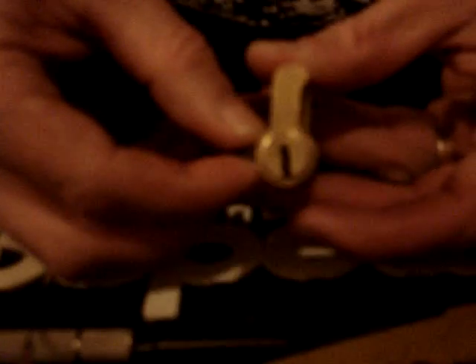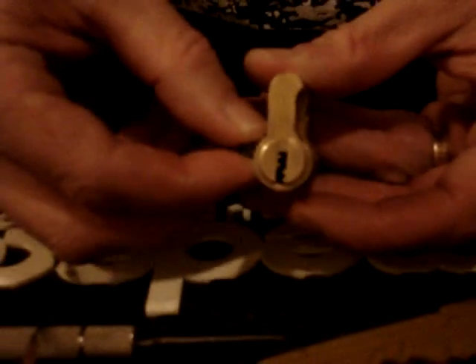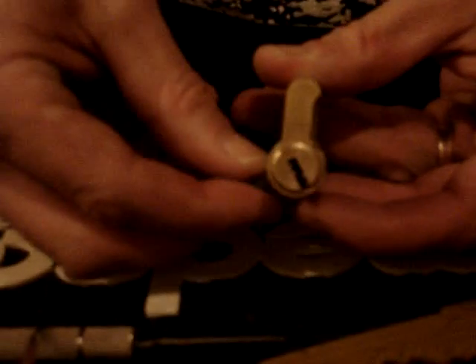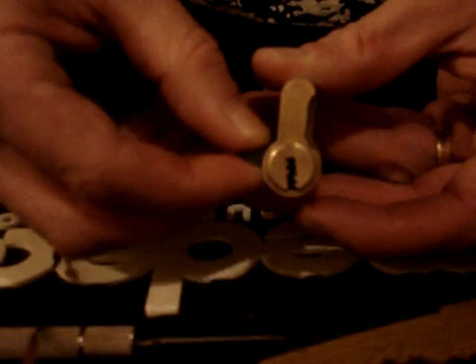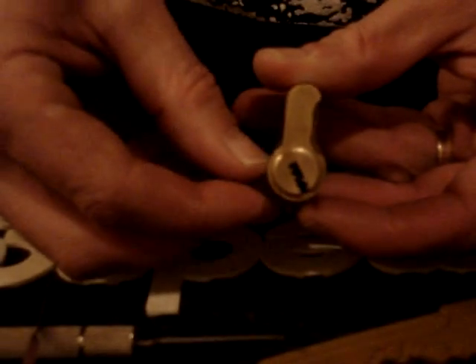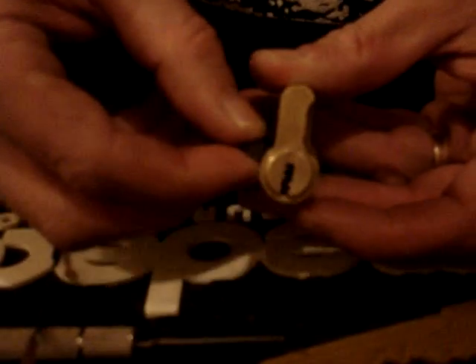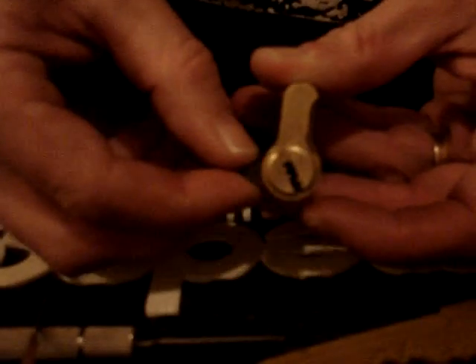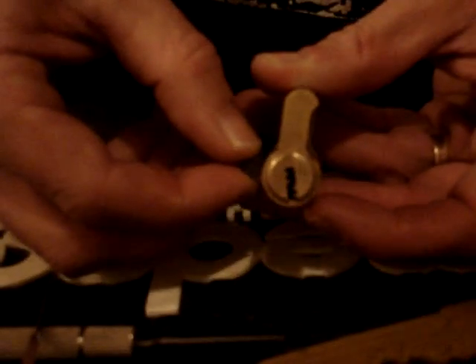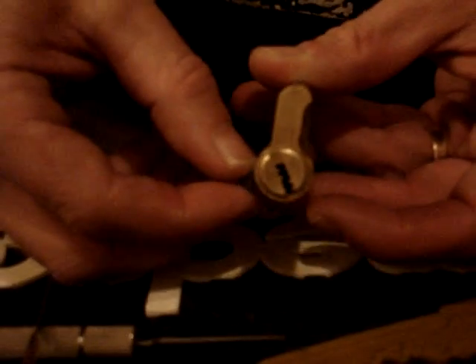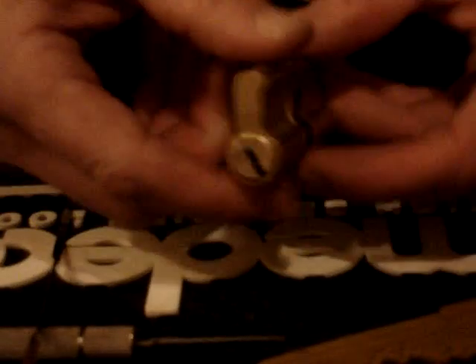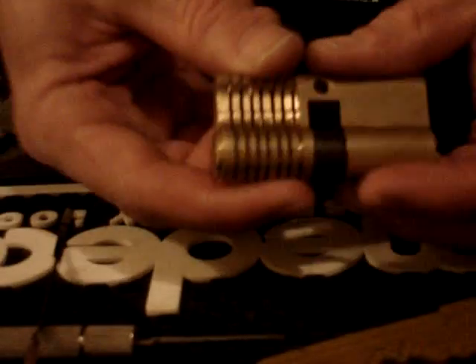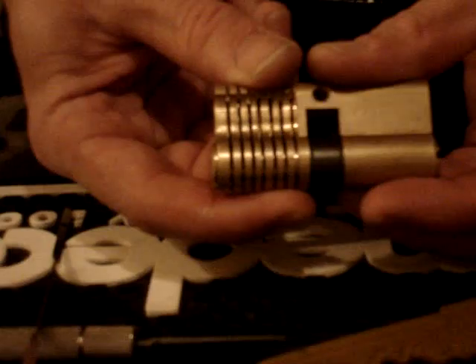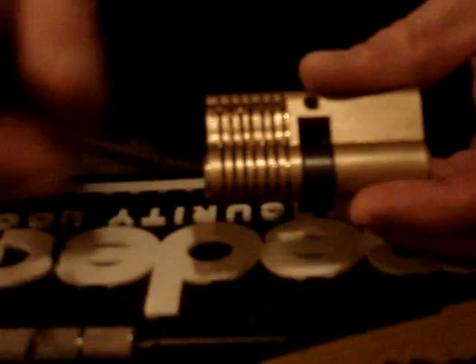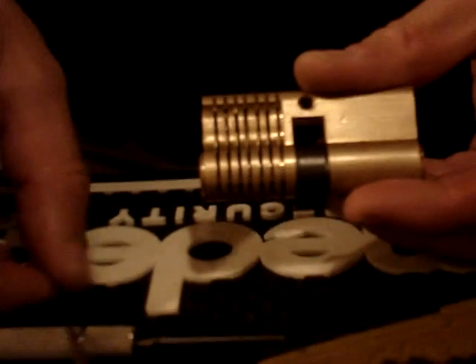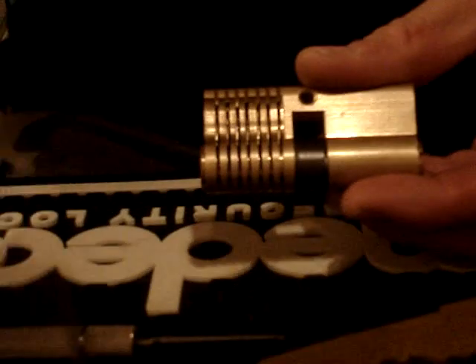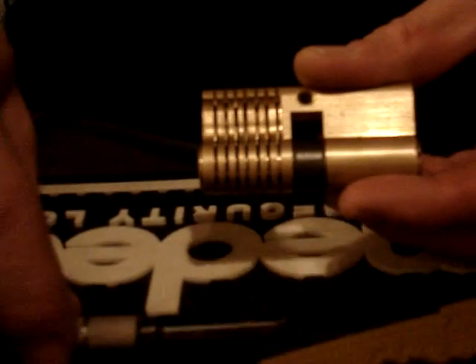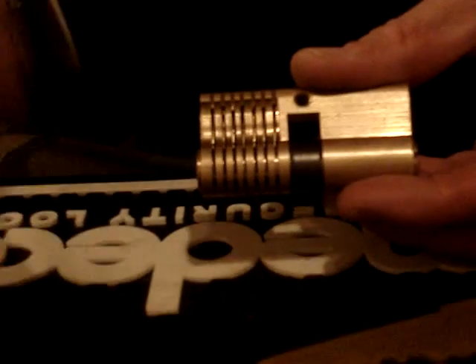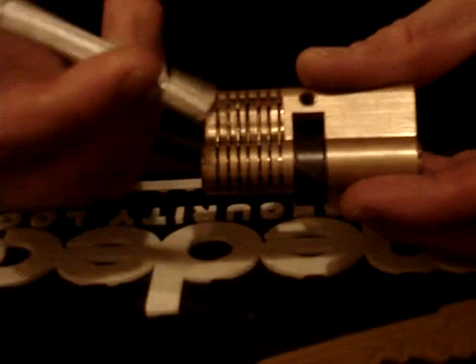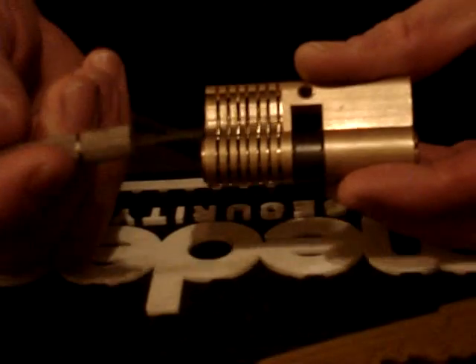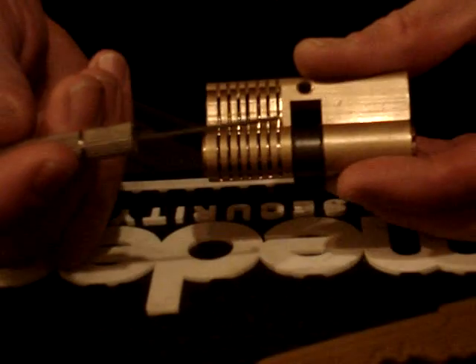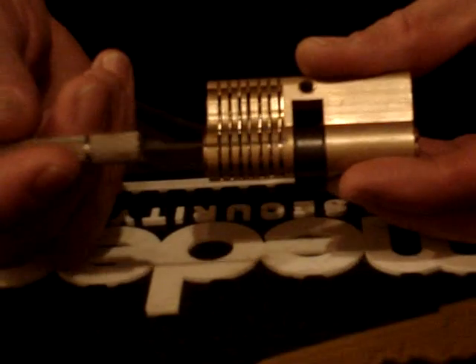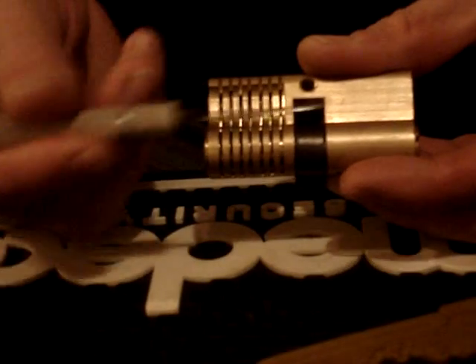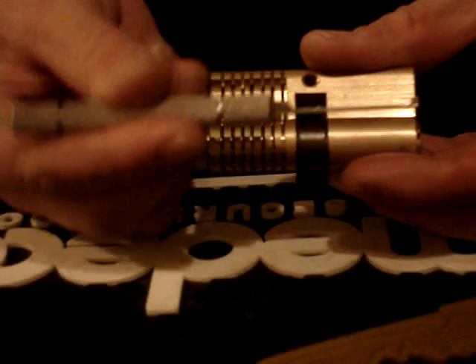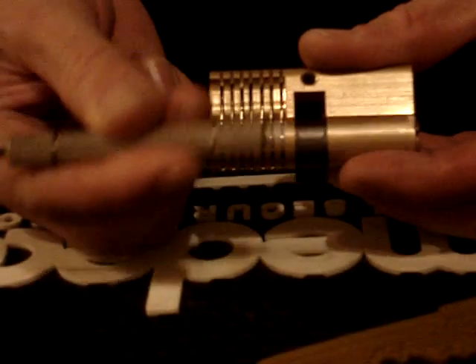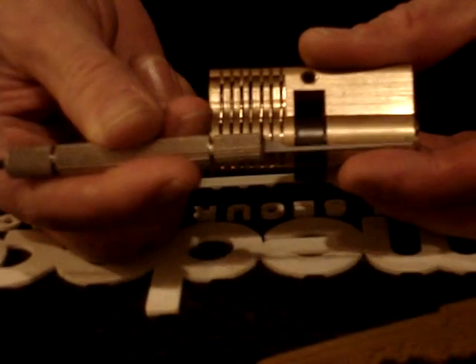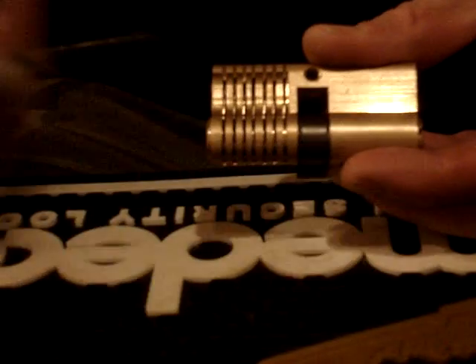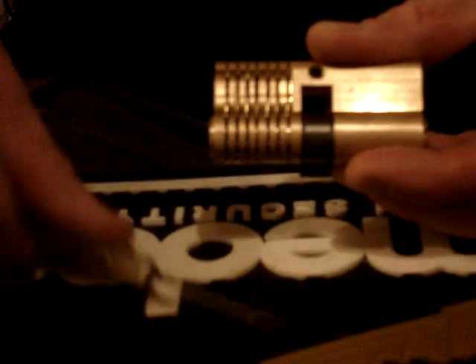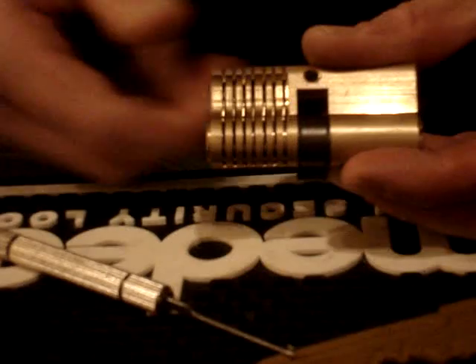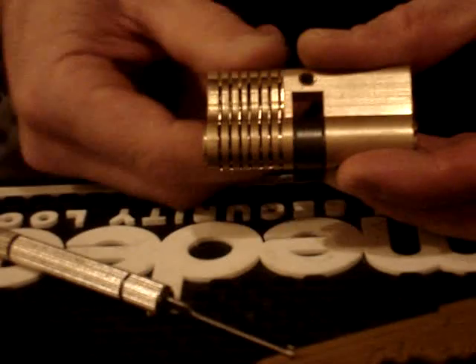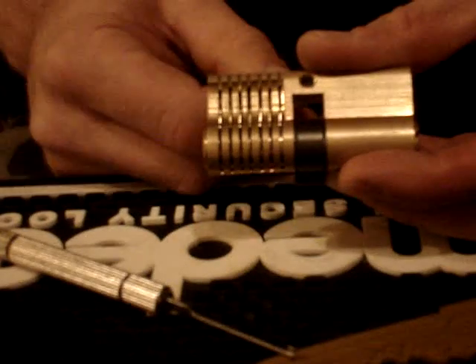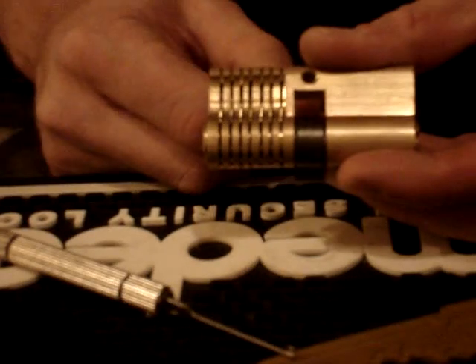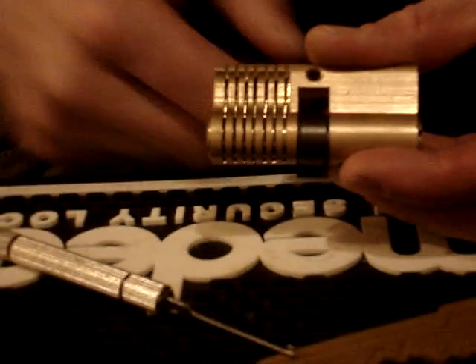That's the MLB. Dimple cutaway. Picked with the GOSO dimple pick from UKlockpickers.co.uk.